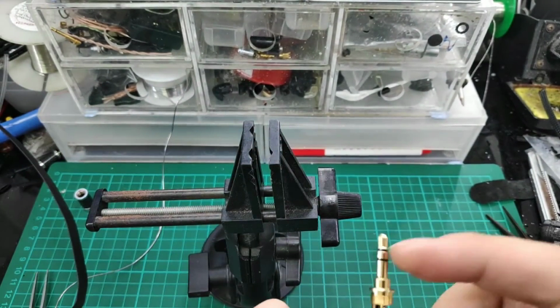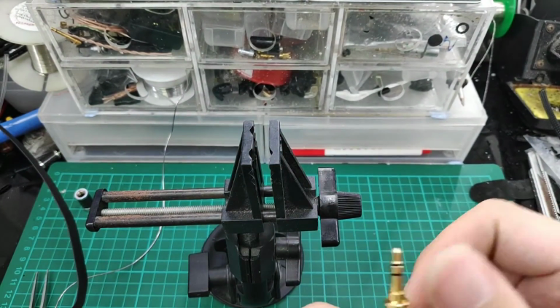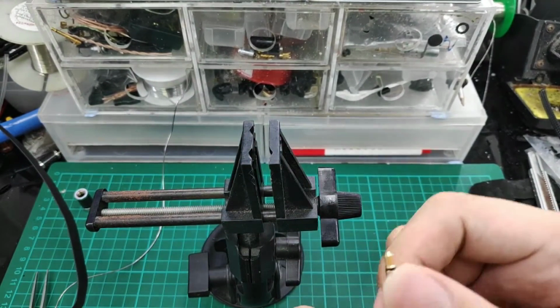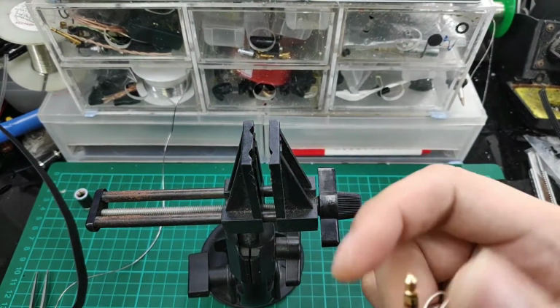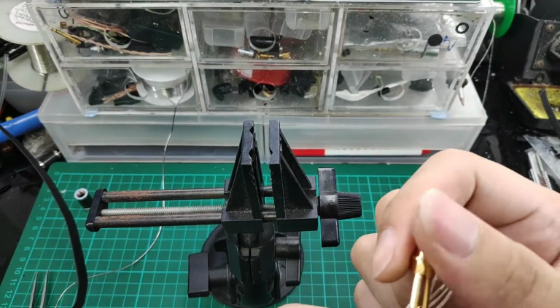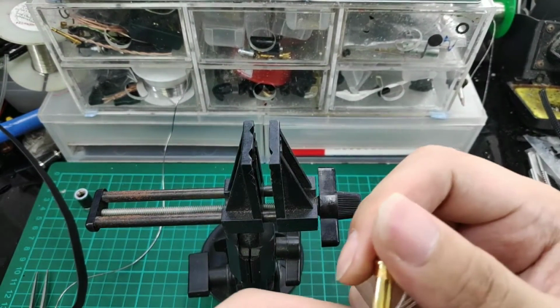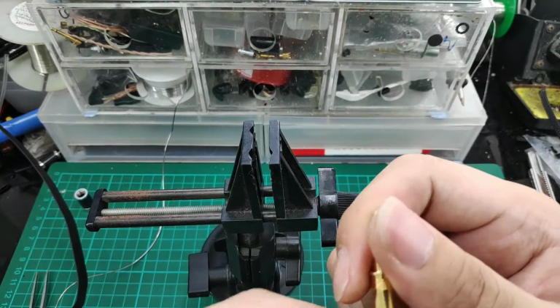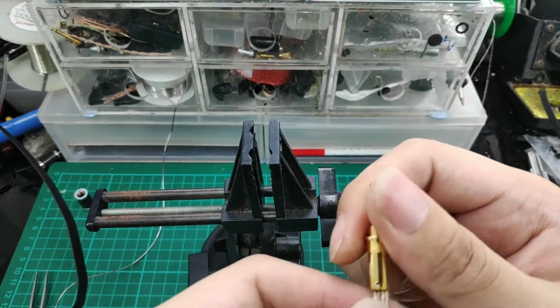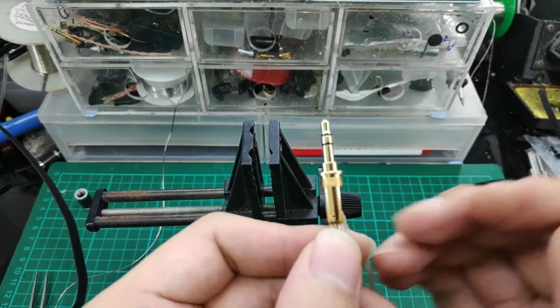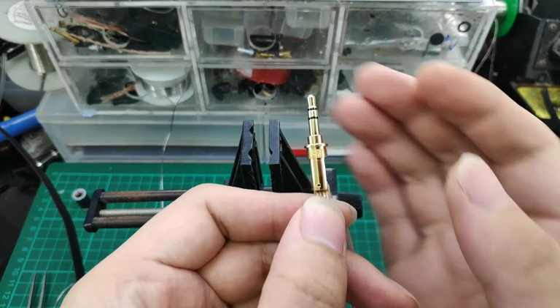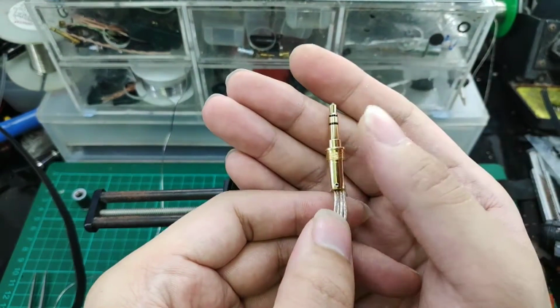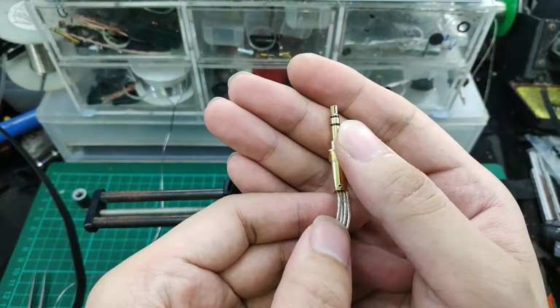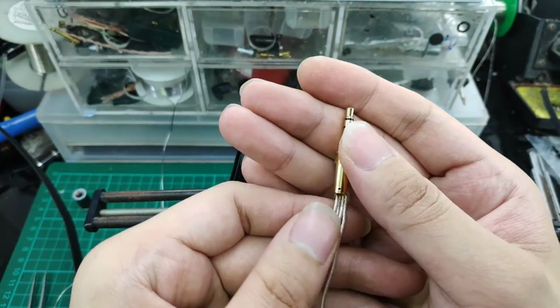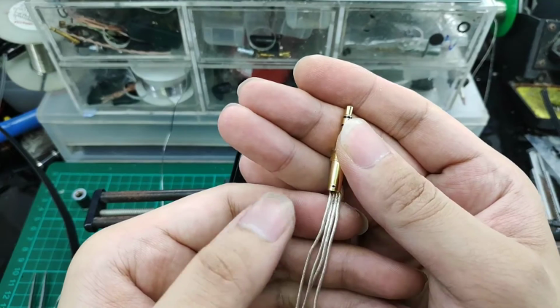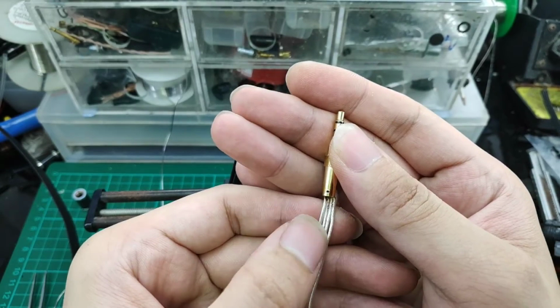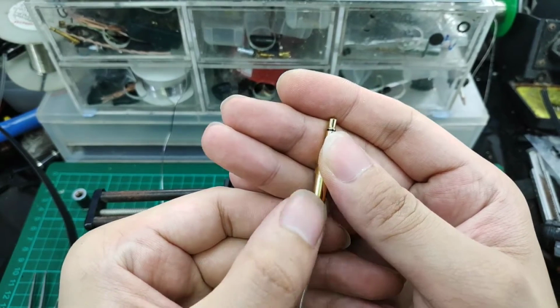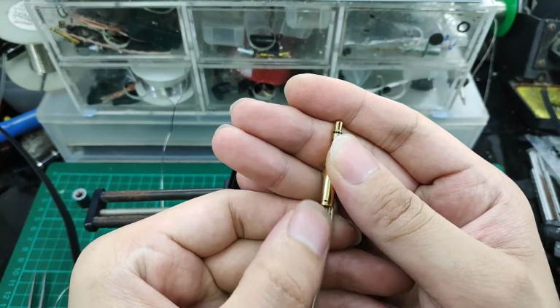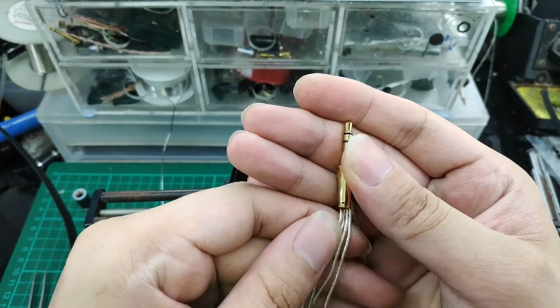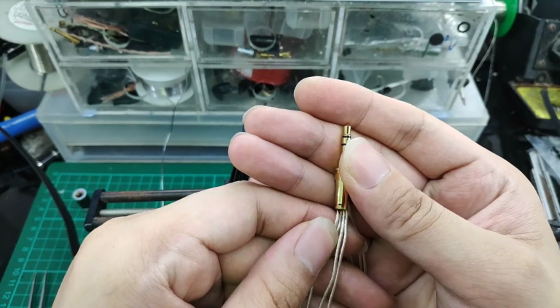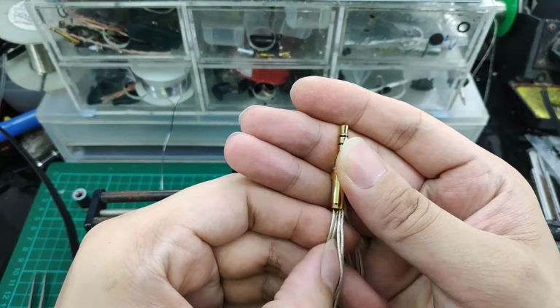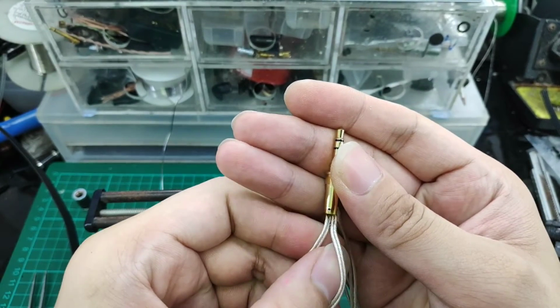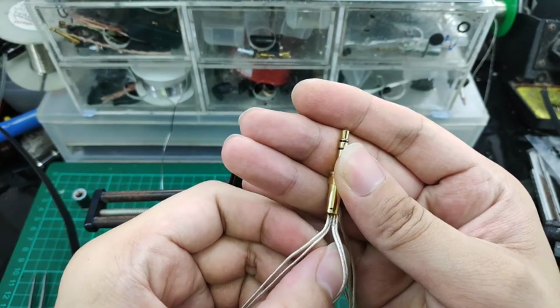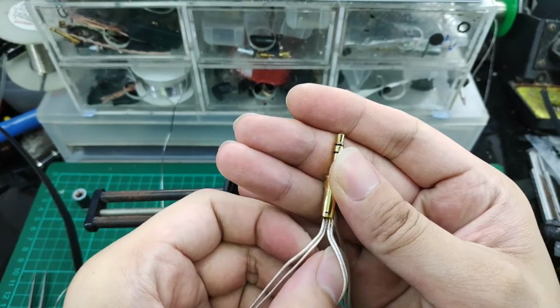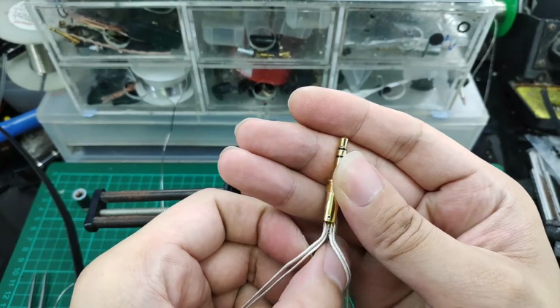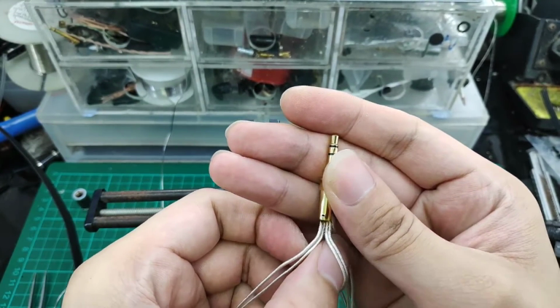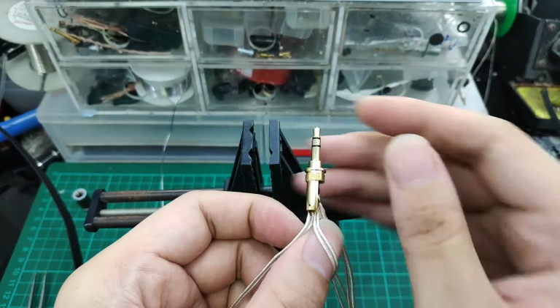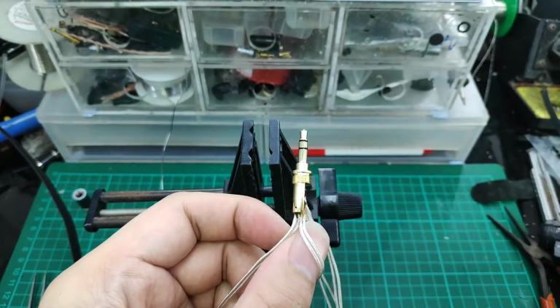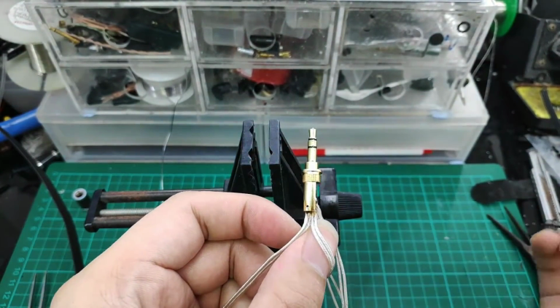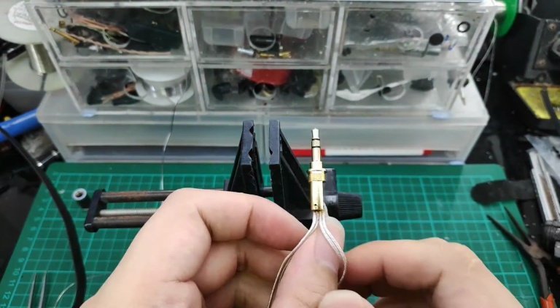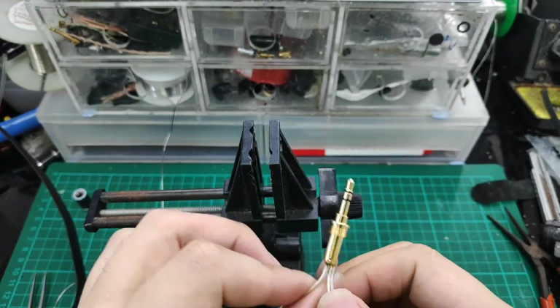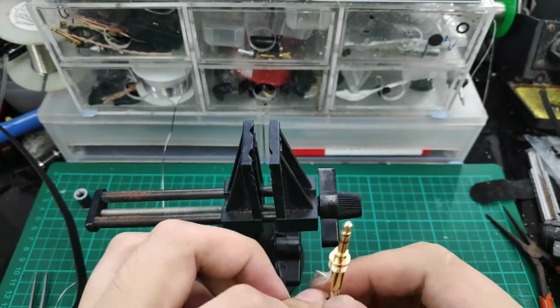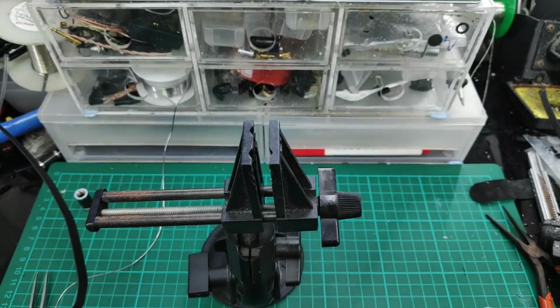For the ground, we have 4 wires — 4 of them to the ground. At the wide split, 2 will go to the right and 2 will go to the left.